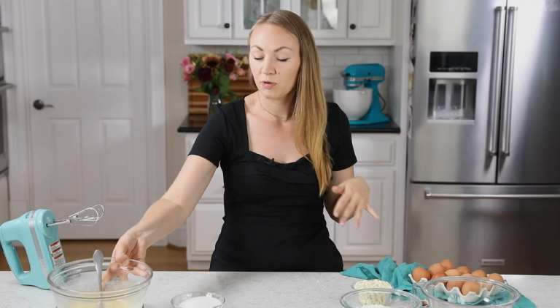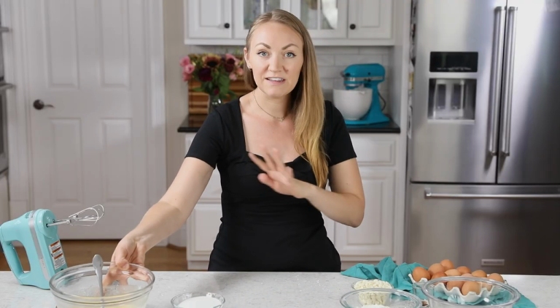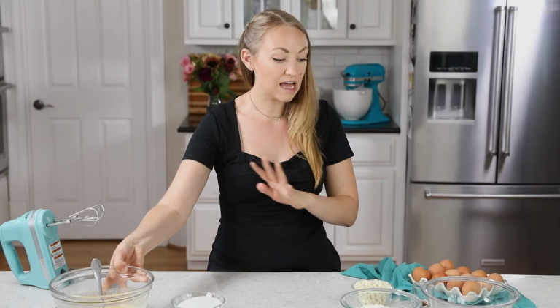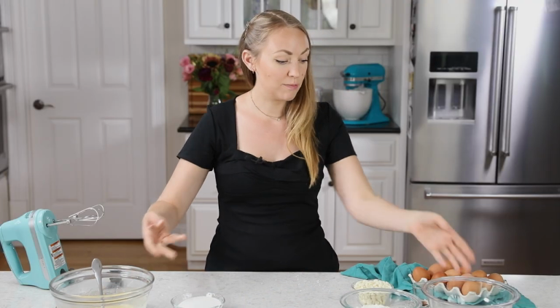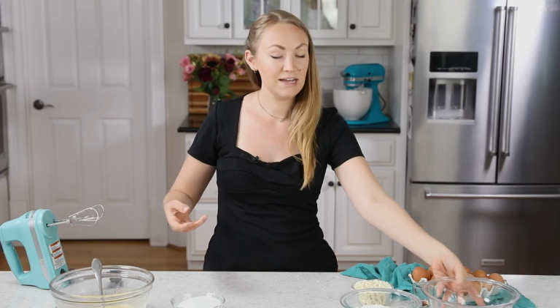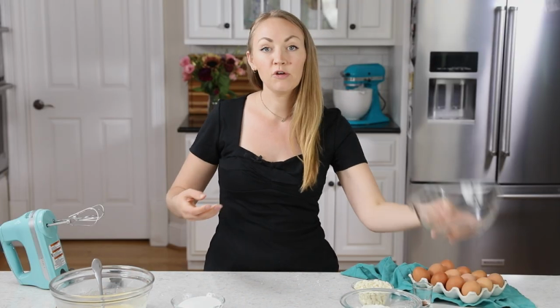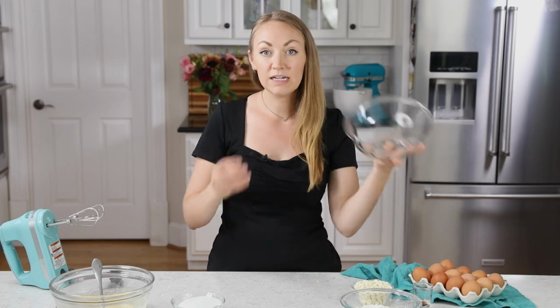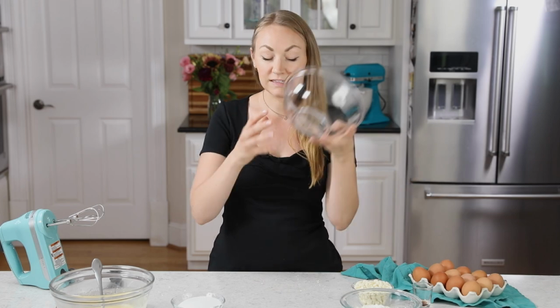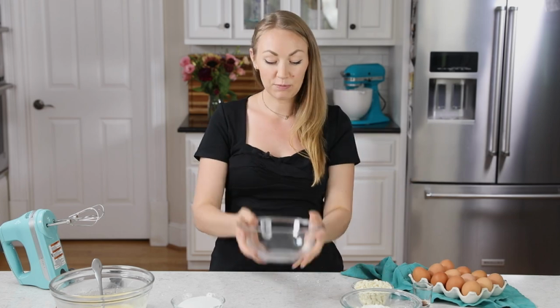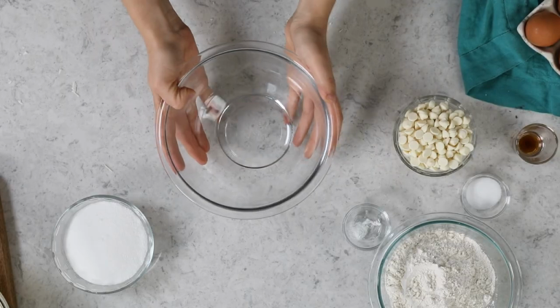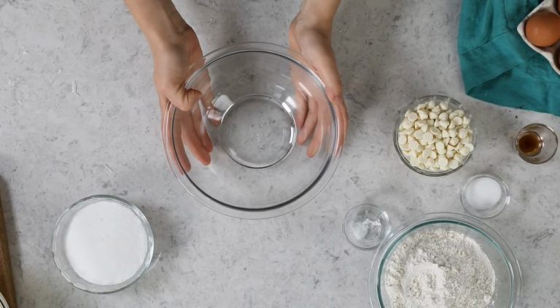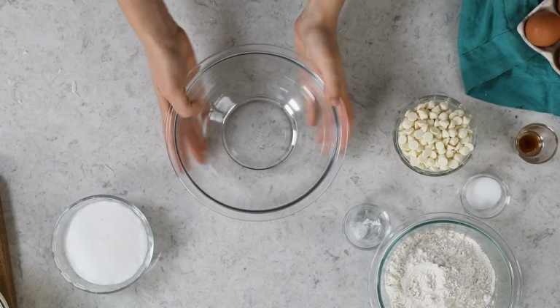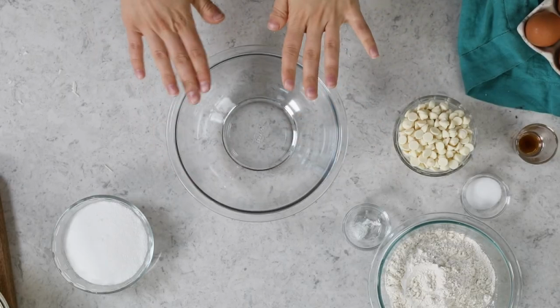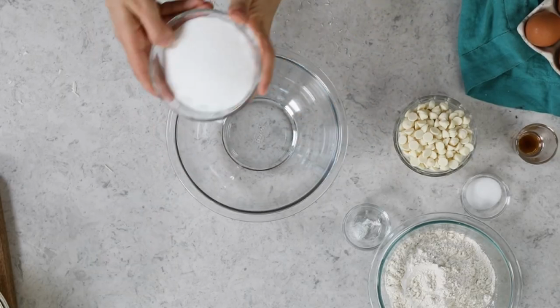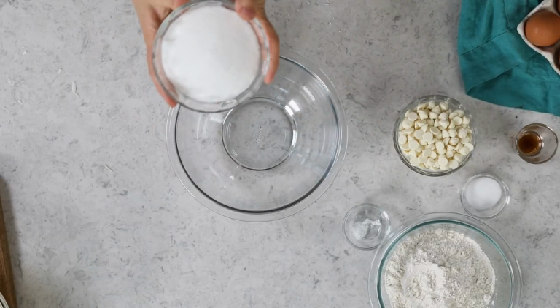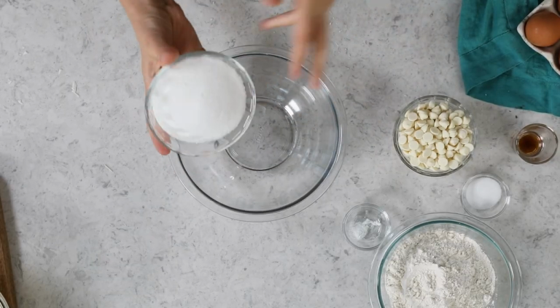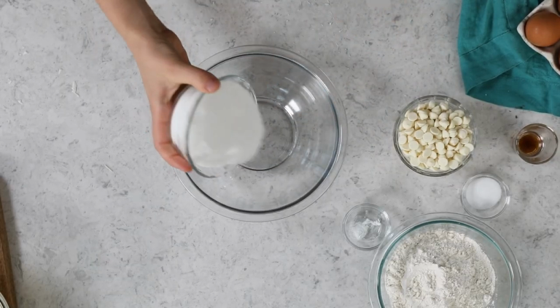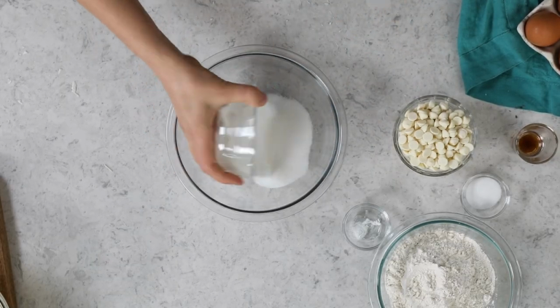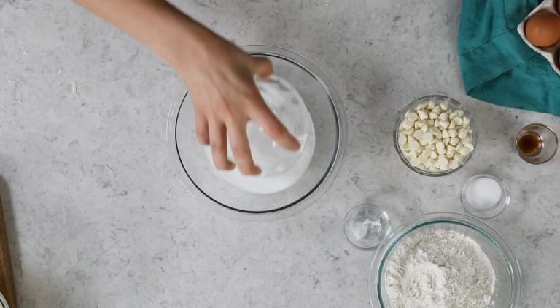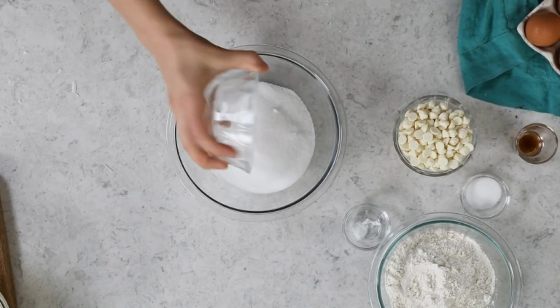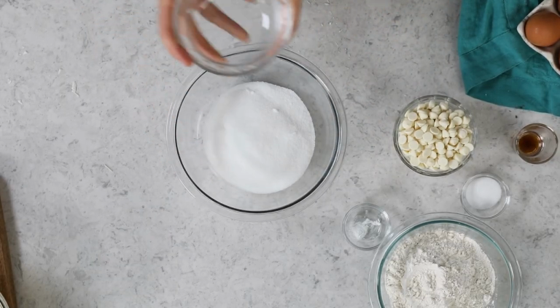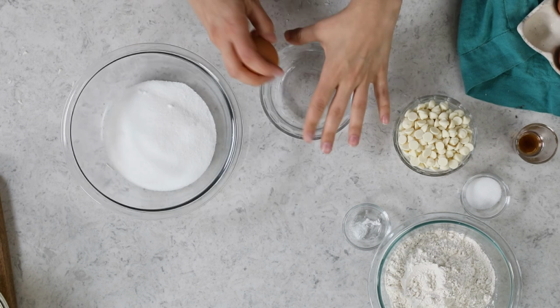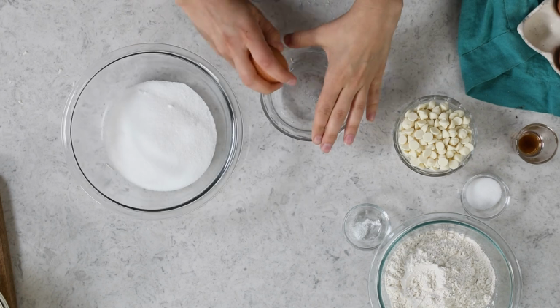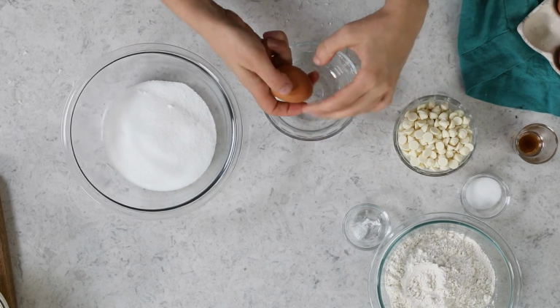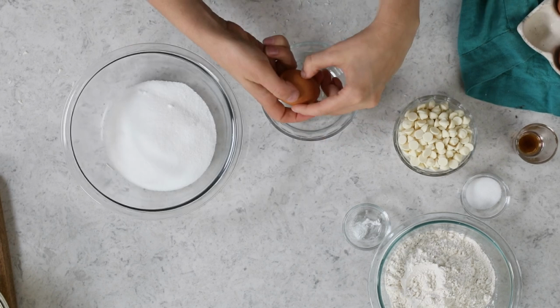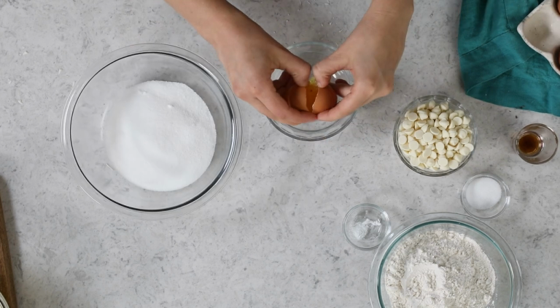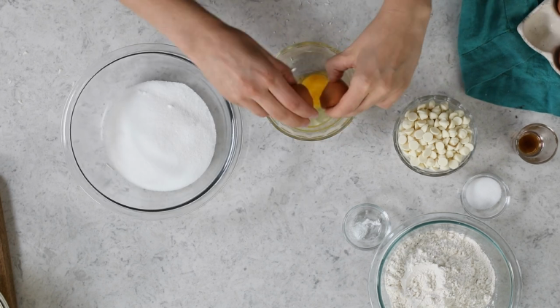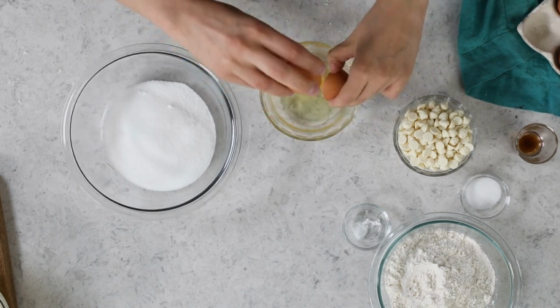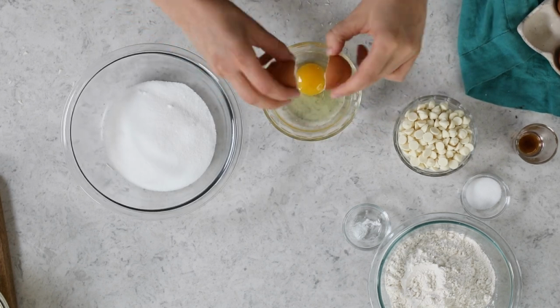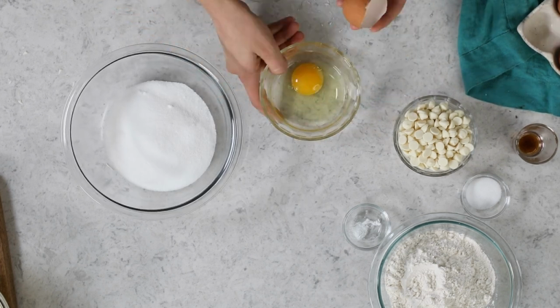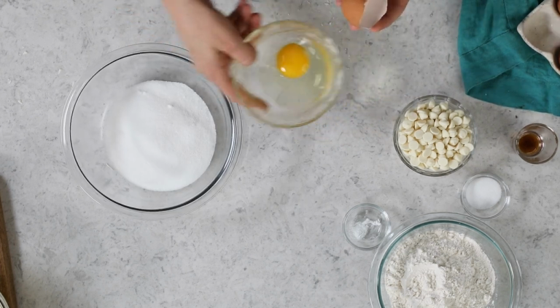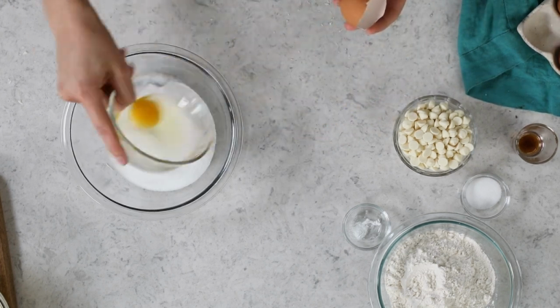We're going to set that aside for a minute, and now you're going to need a separate mixing bowl. In this one, we are going to combine 1¼ cups of granulated sugar, along with 2 large eggs and 1 large egg yolk.